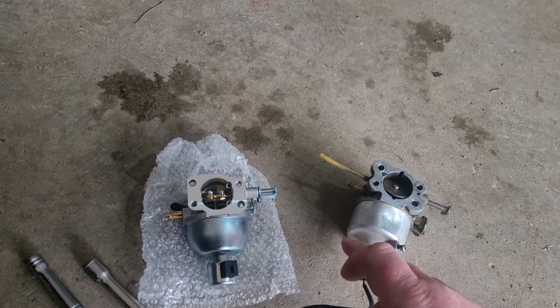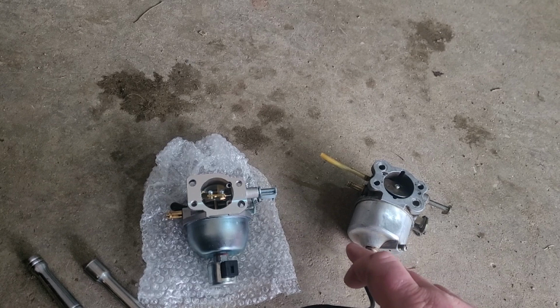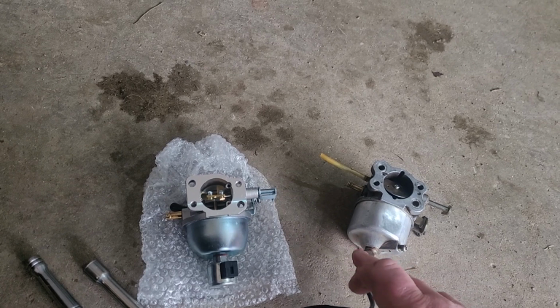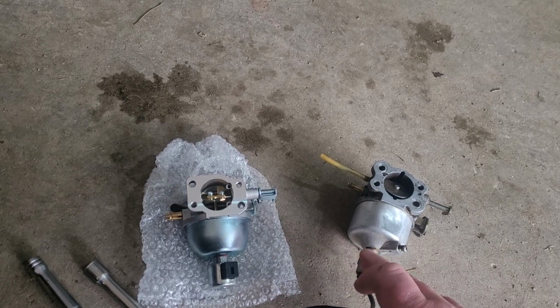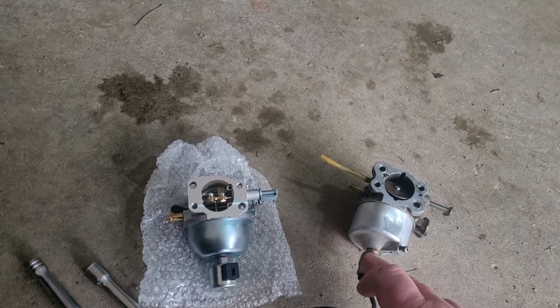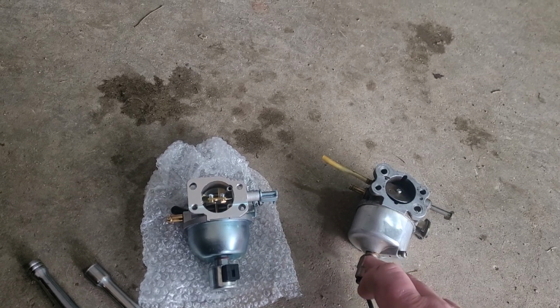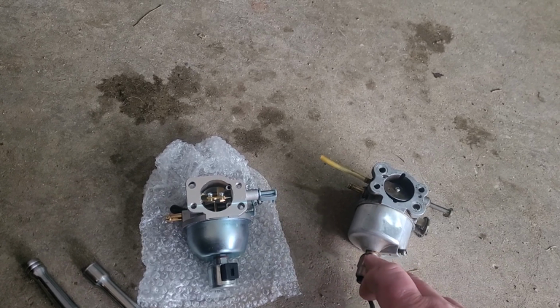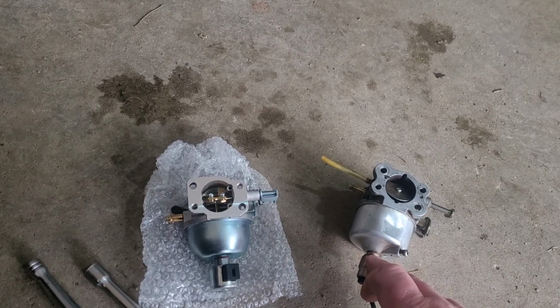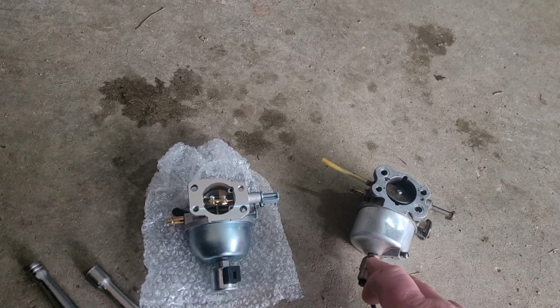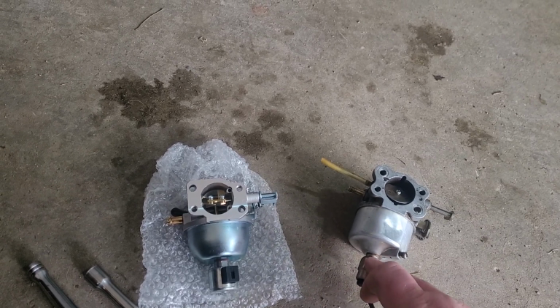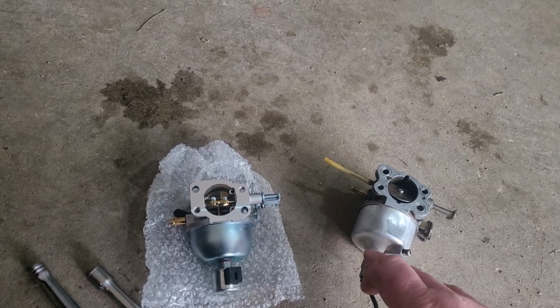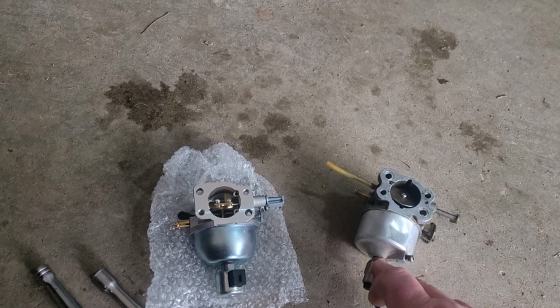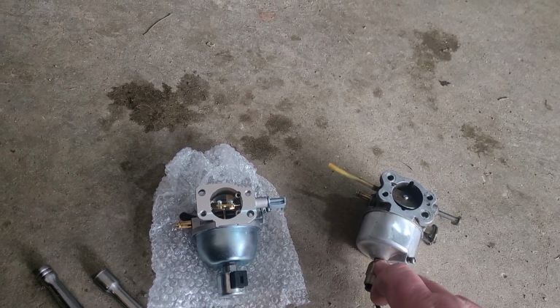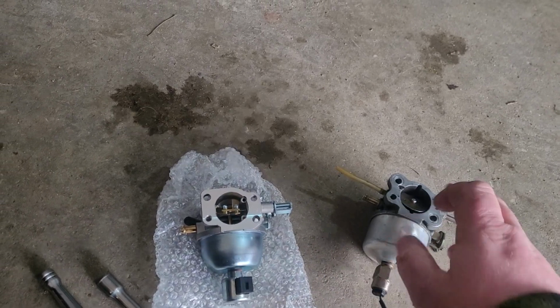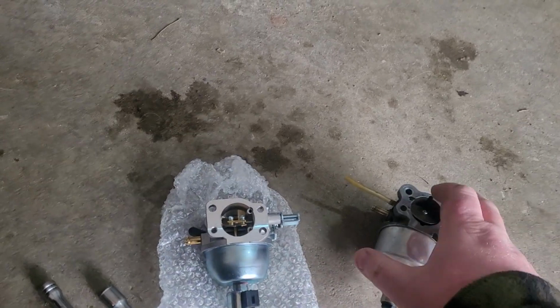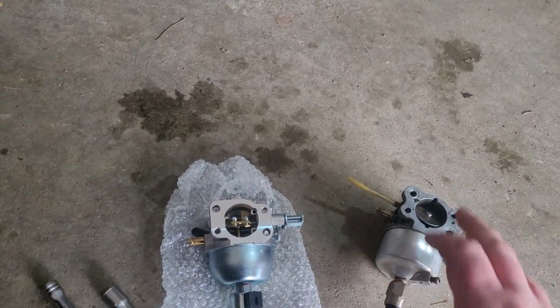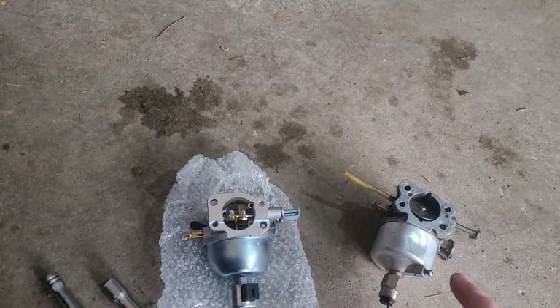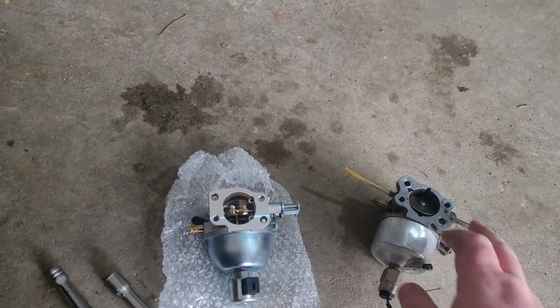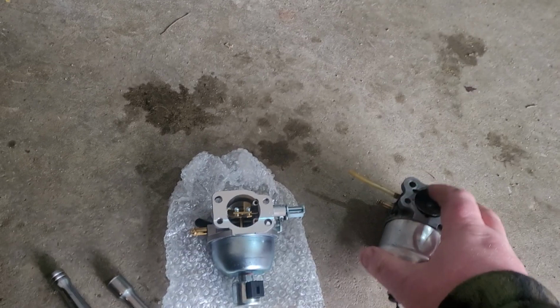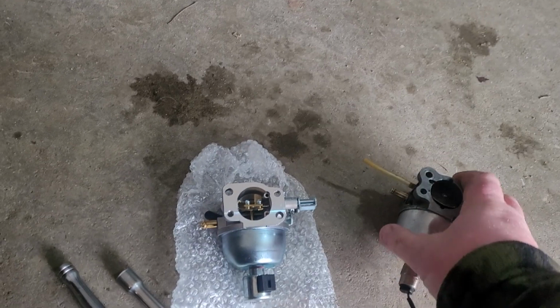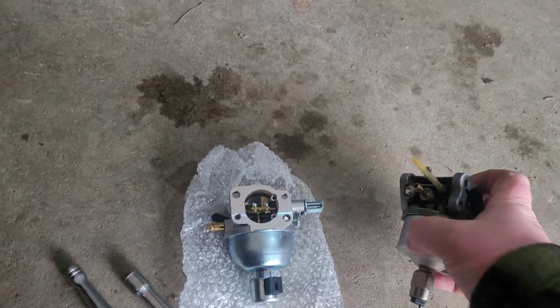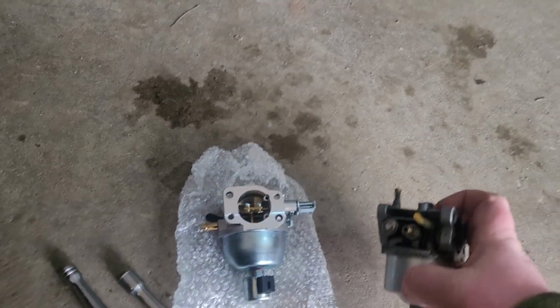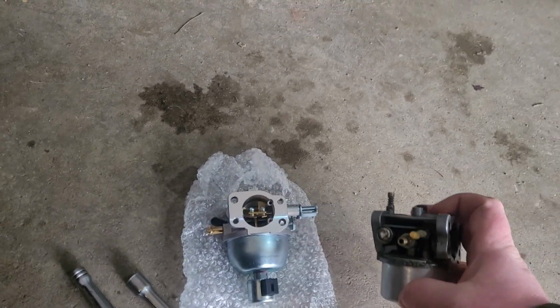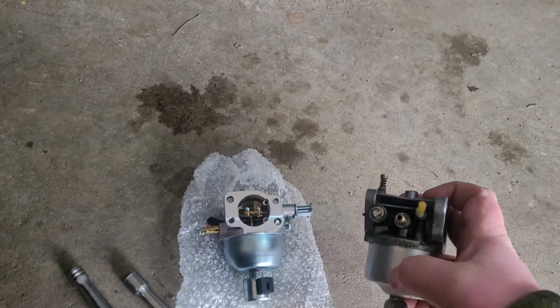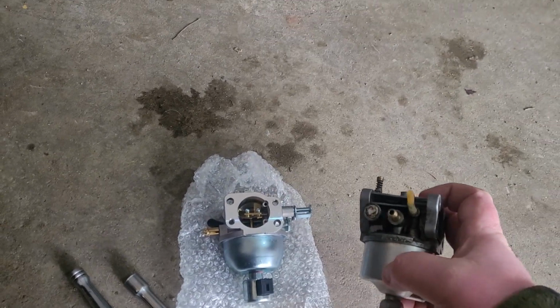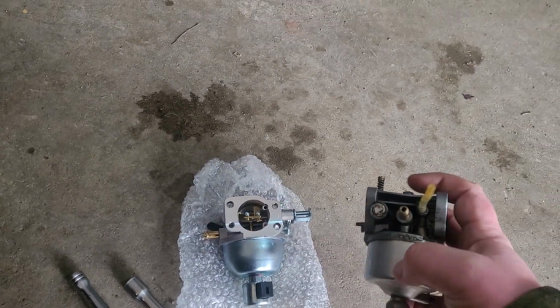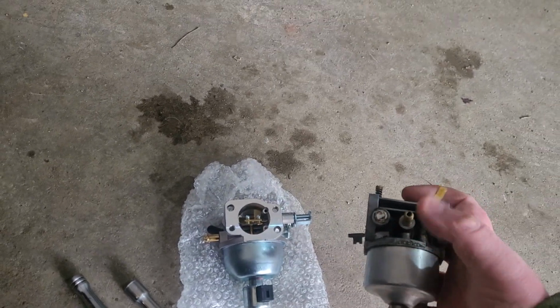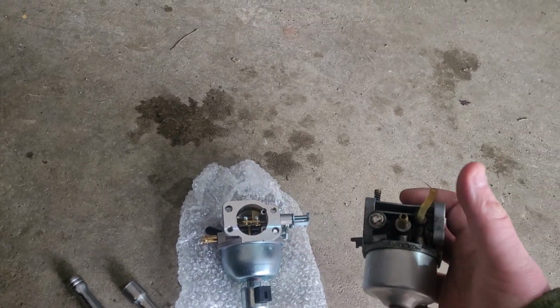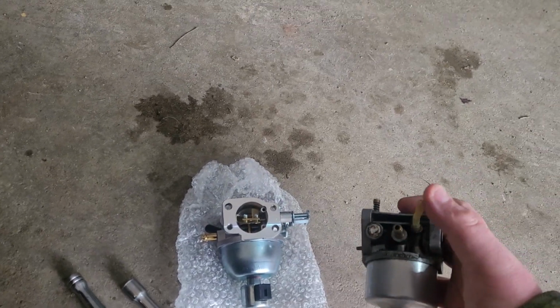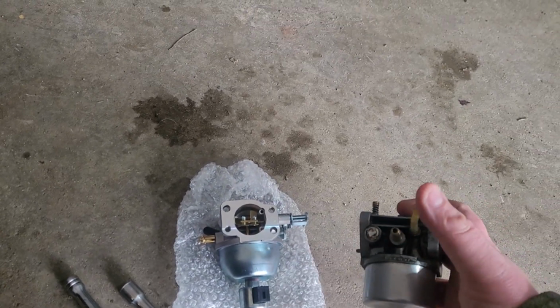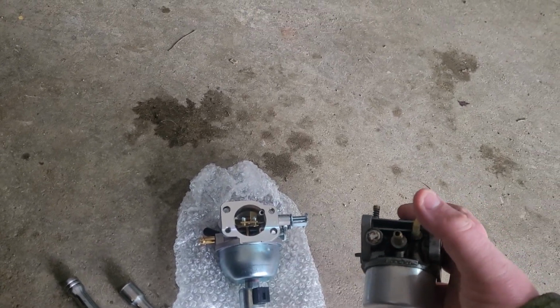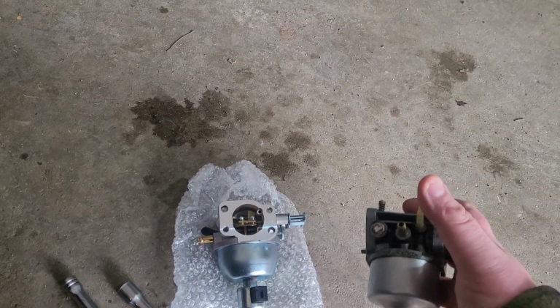If you're like me, you do not bypass that solenoid. I never do — I keep them no matter what. Also, on the old one, it has this drain-off tube right here.